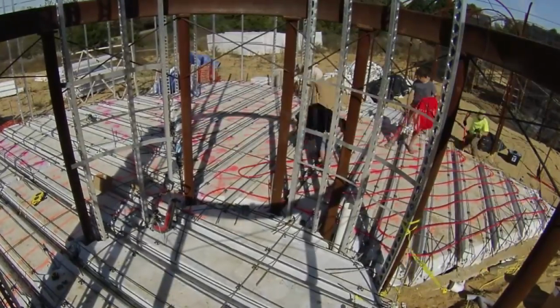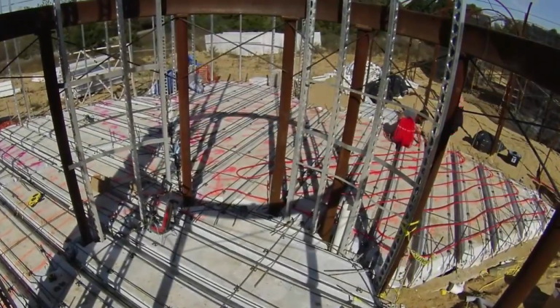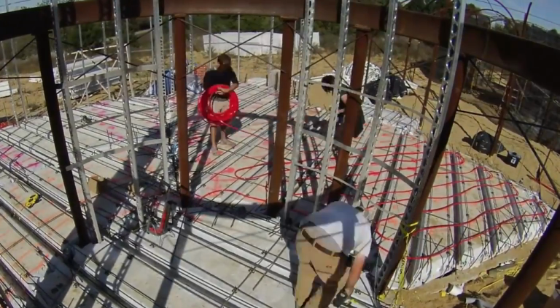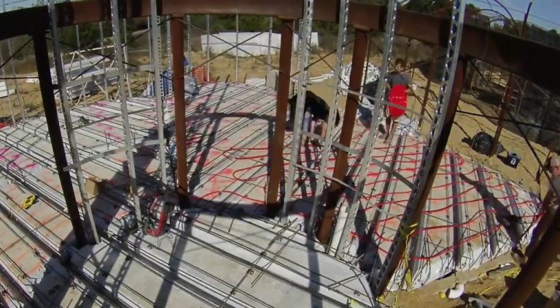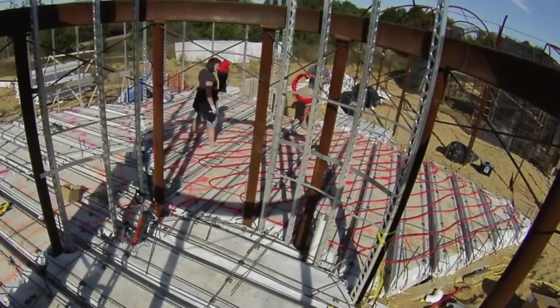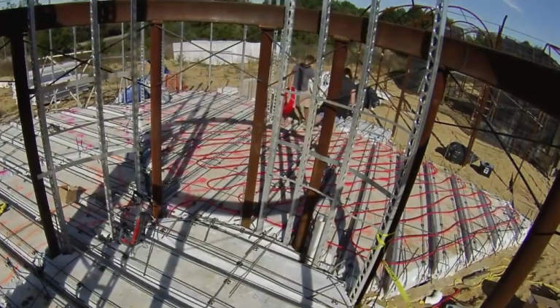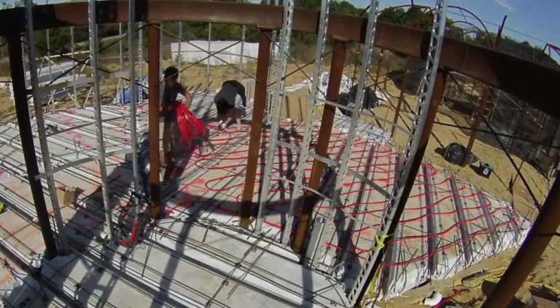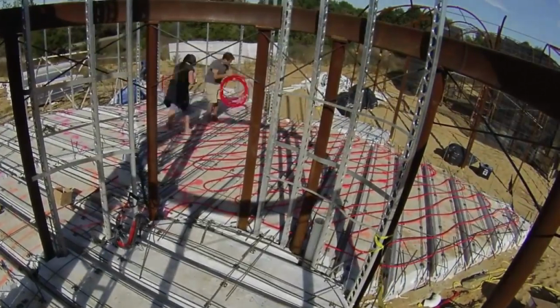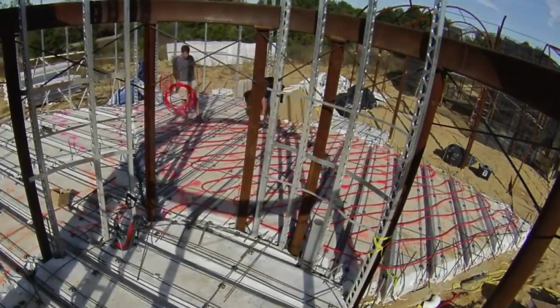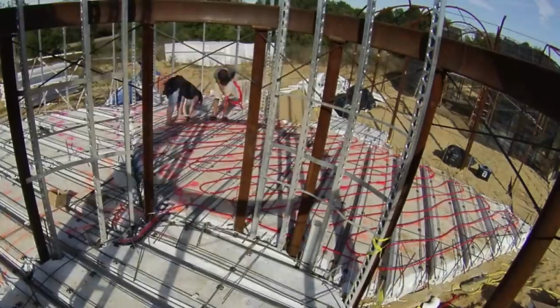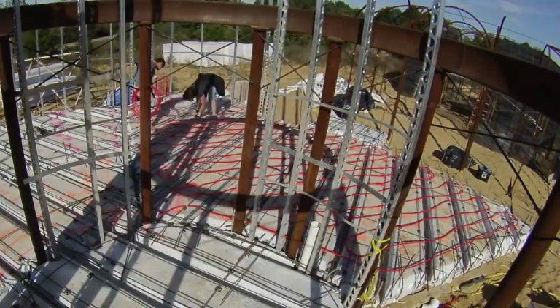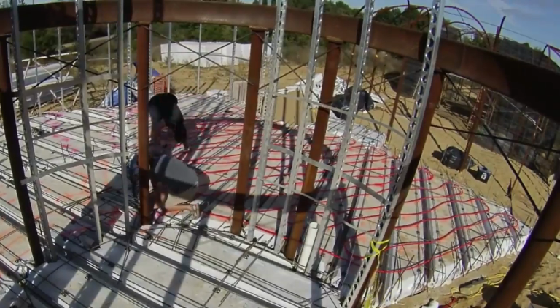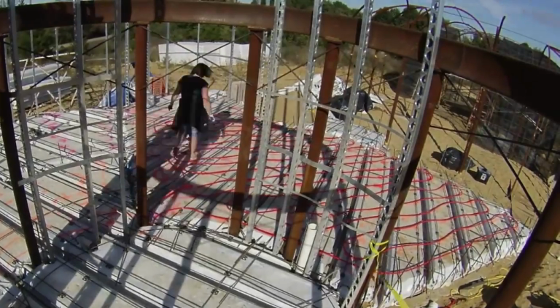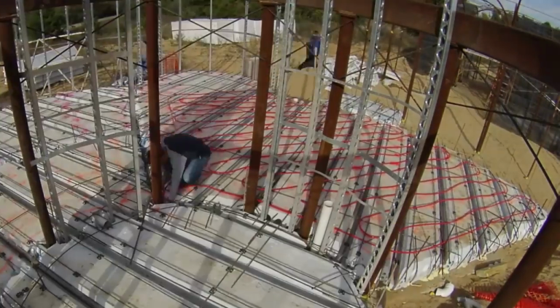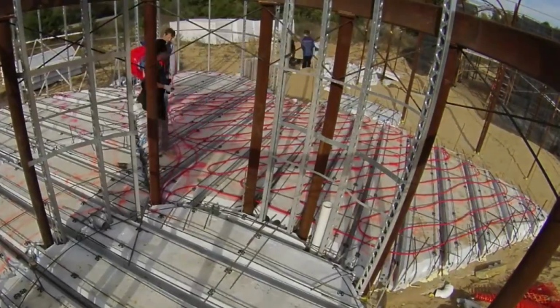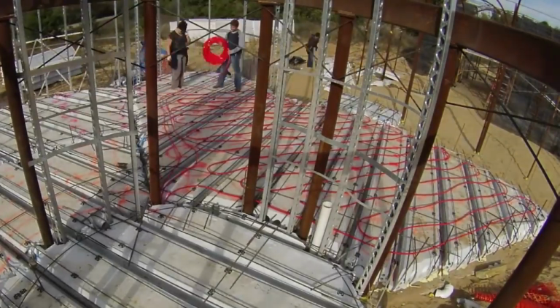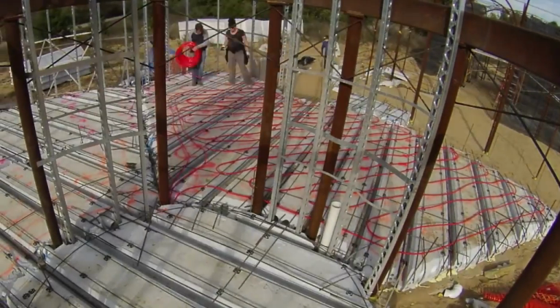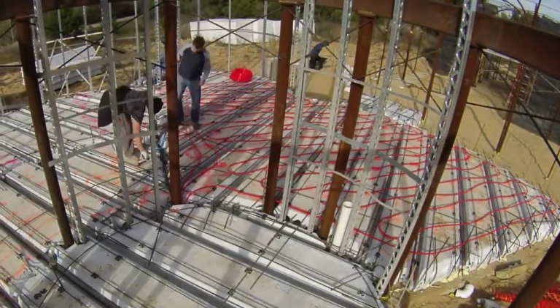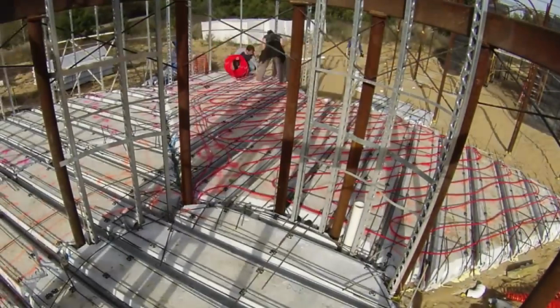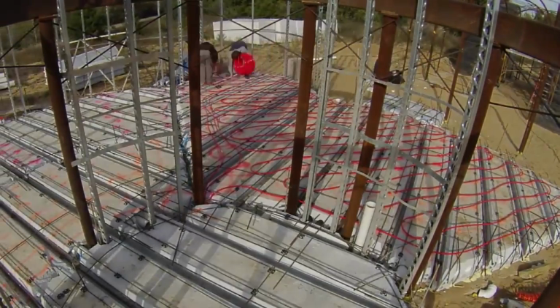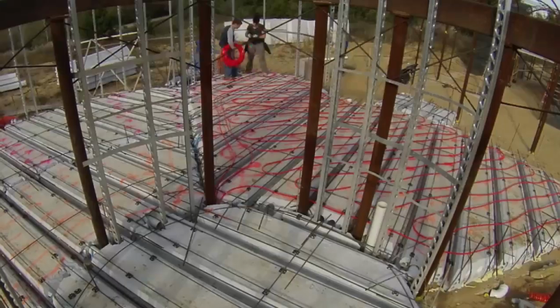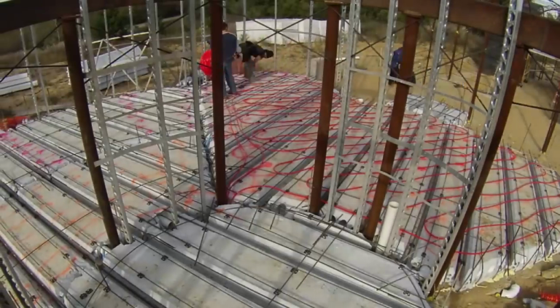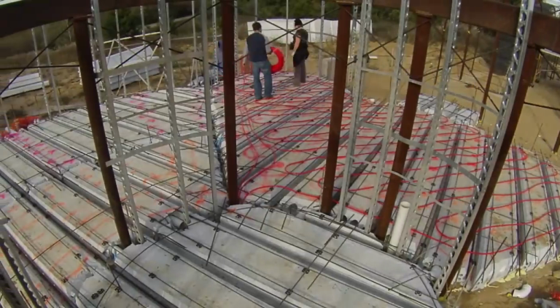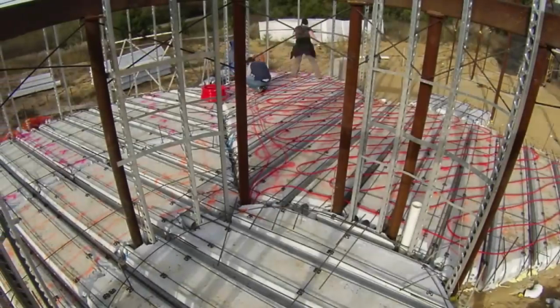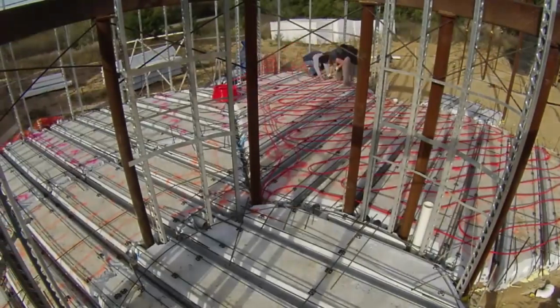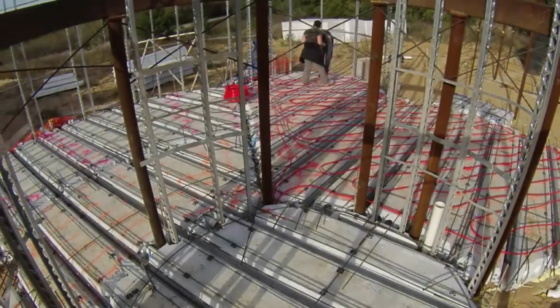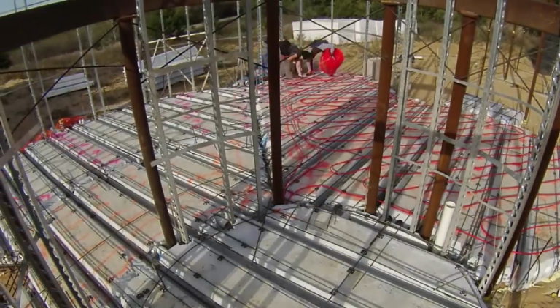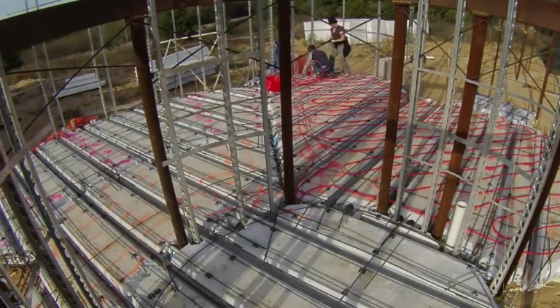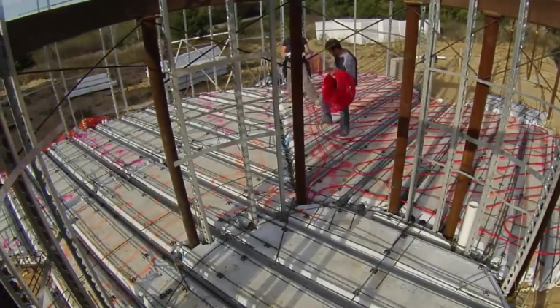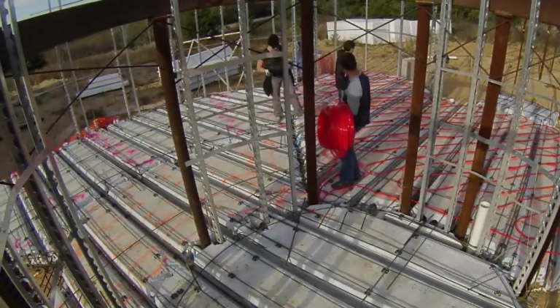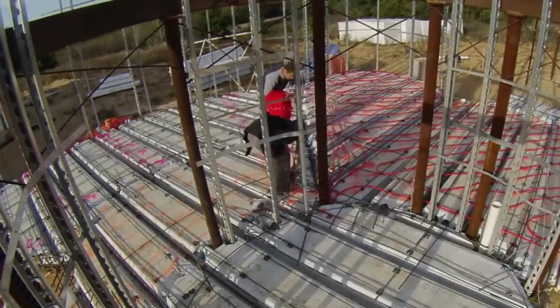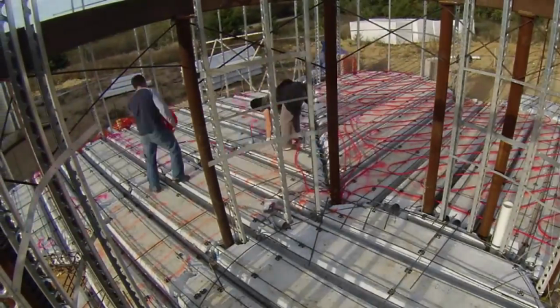With the rebar down first, we used wire ties to attach the PEX. My runs were carefully planned for zone control and heat distribution, and also had to be balanced at about 300 feet long each. They ended up going down through the floor and into the mechanical room.